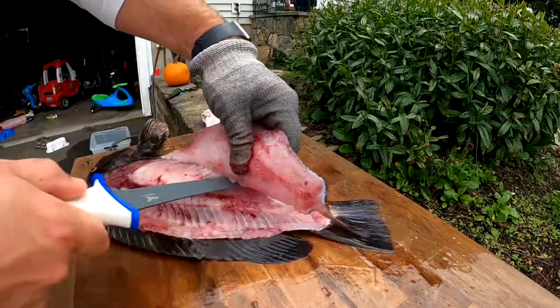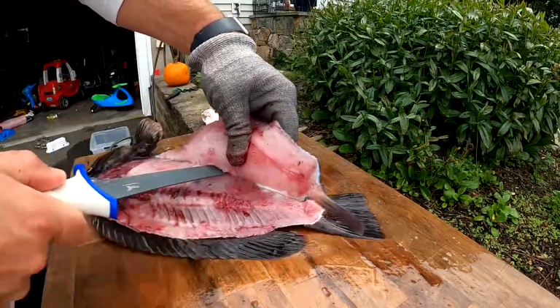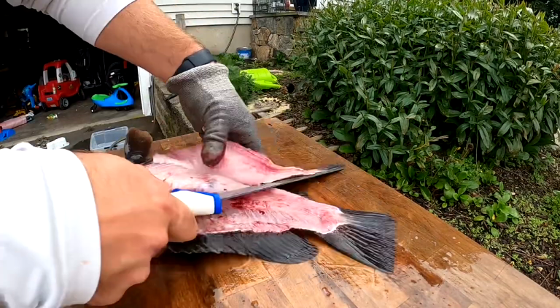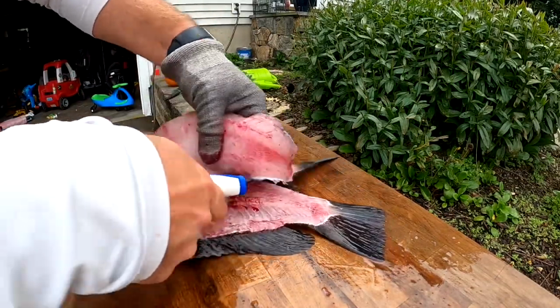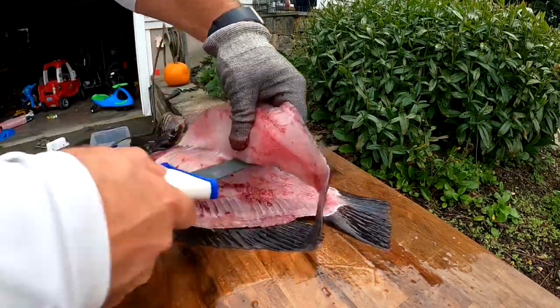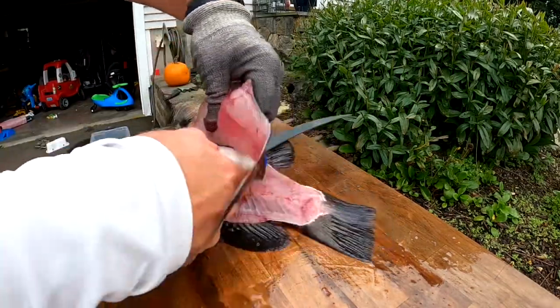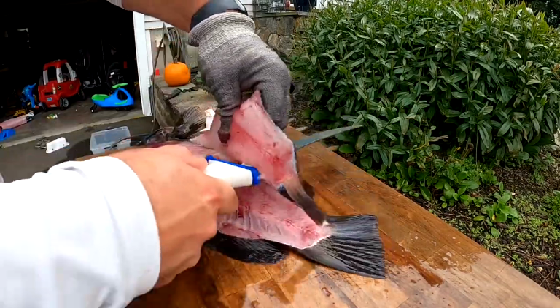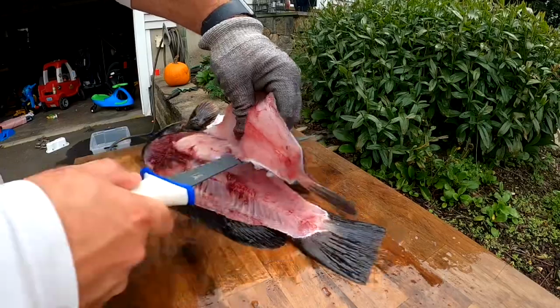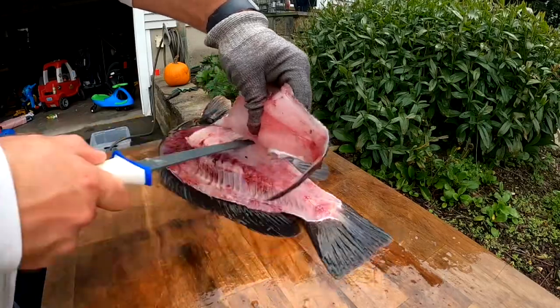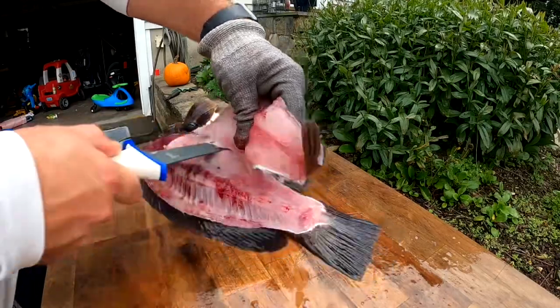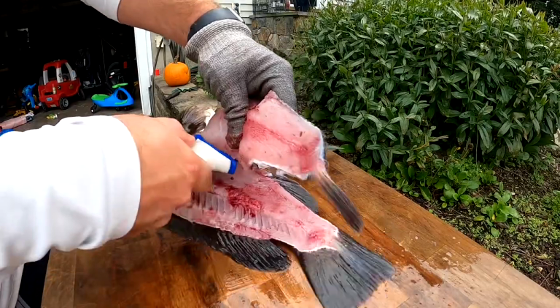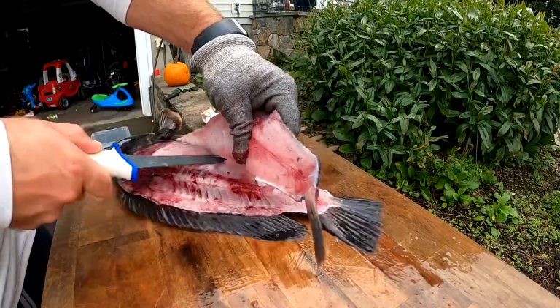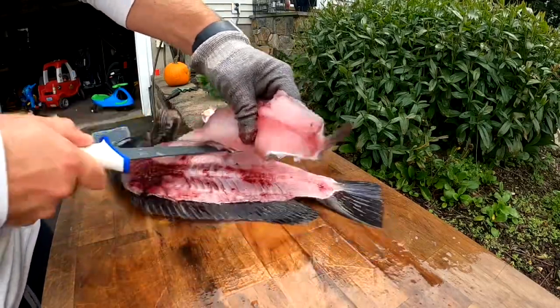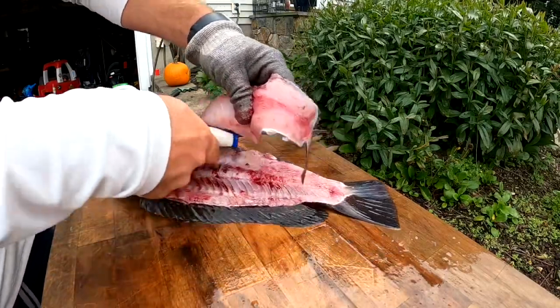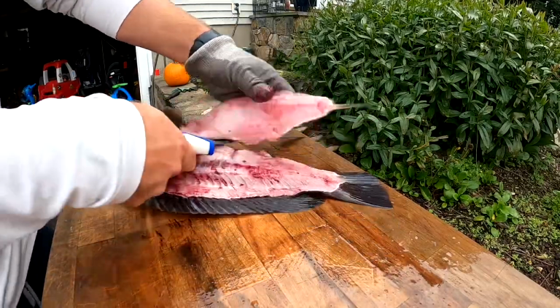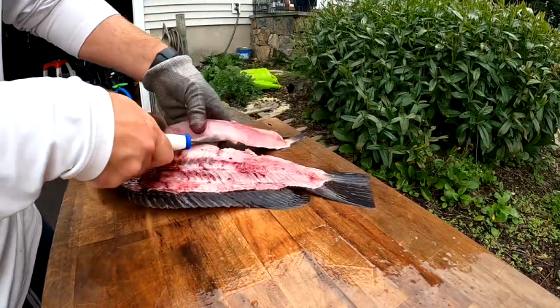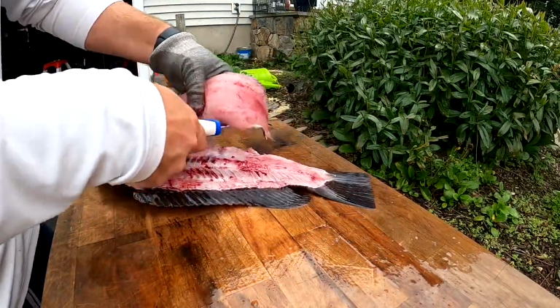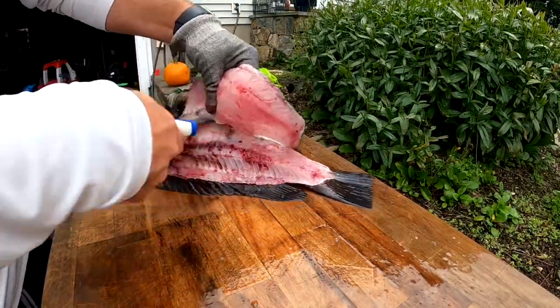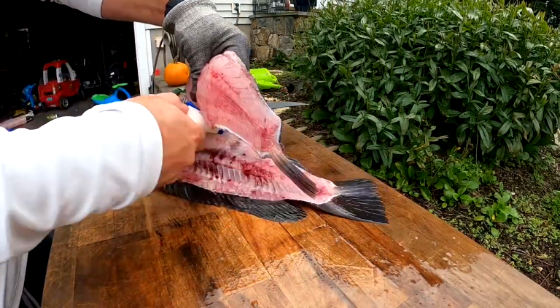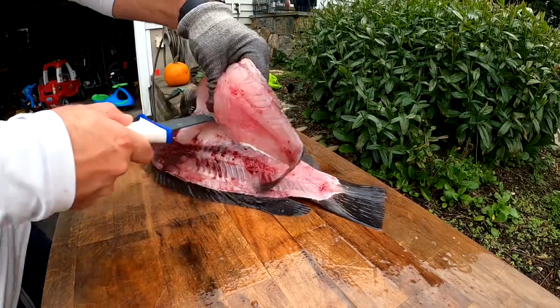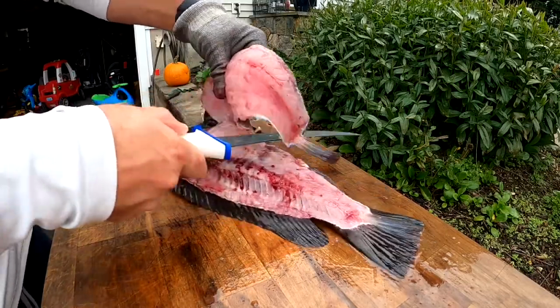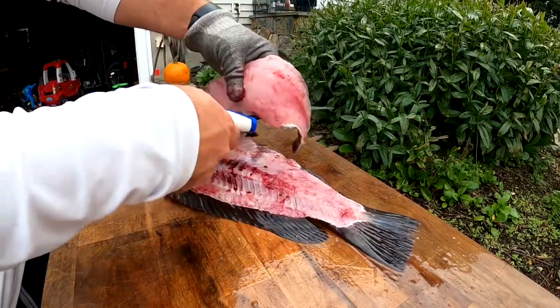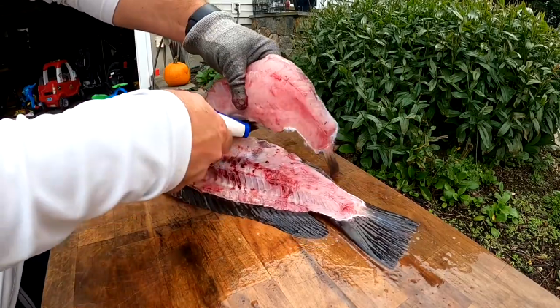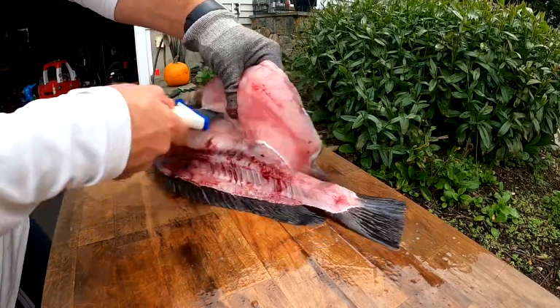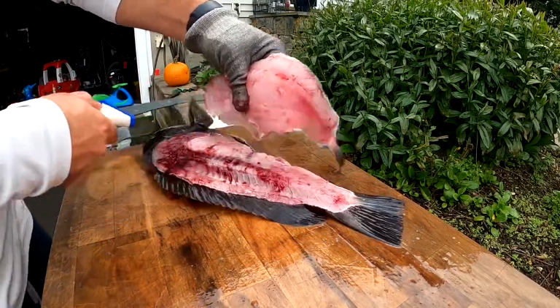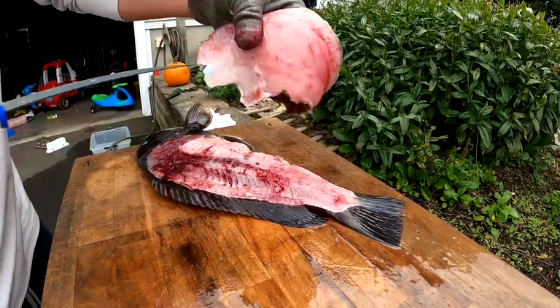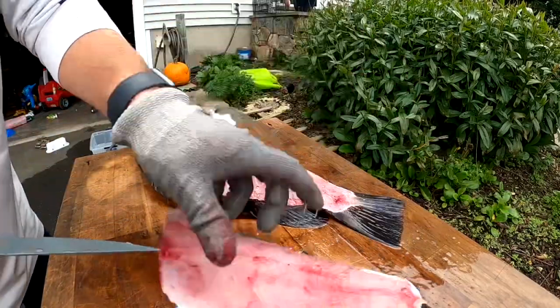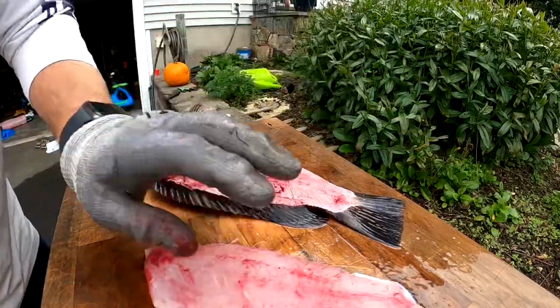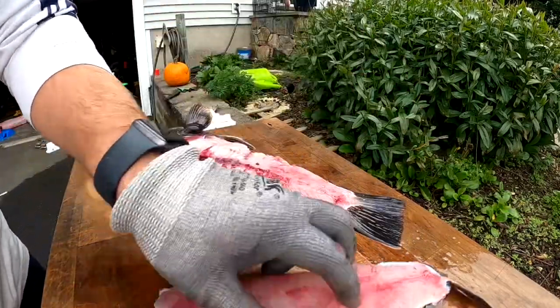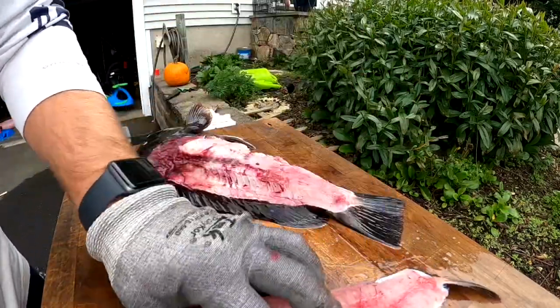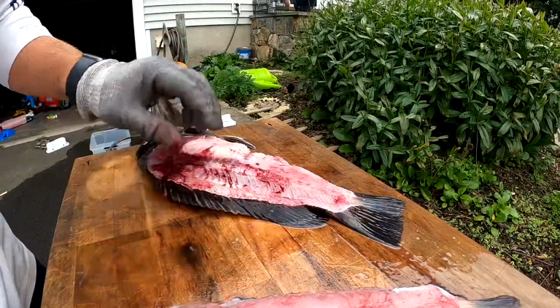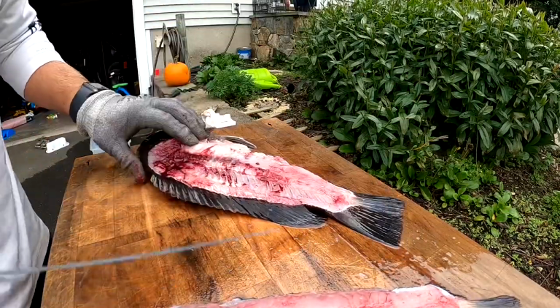There you go. Make sure you have a sharp knife for filleting fish all afternoon.